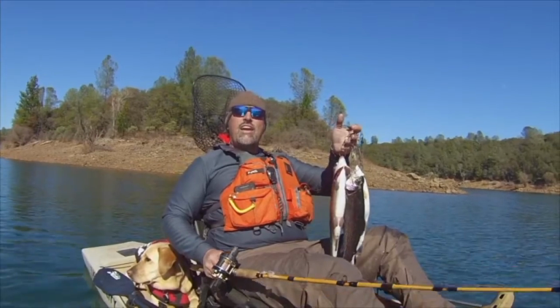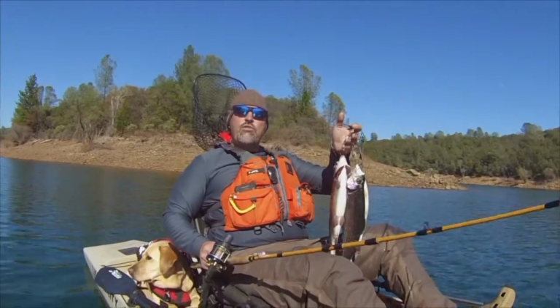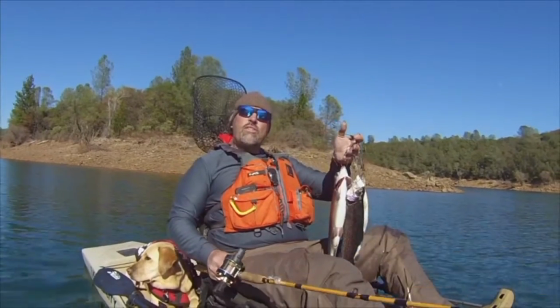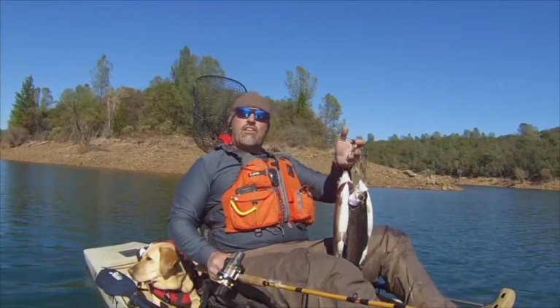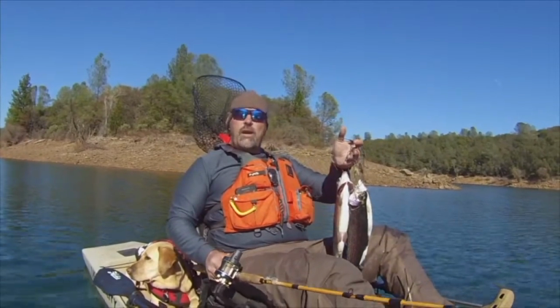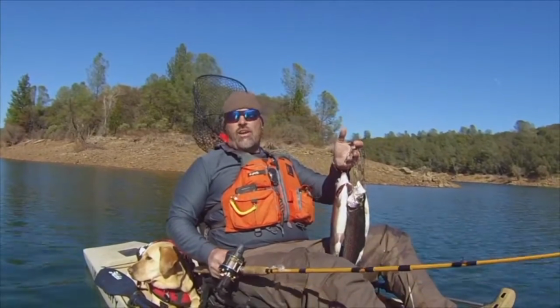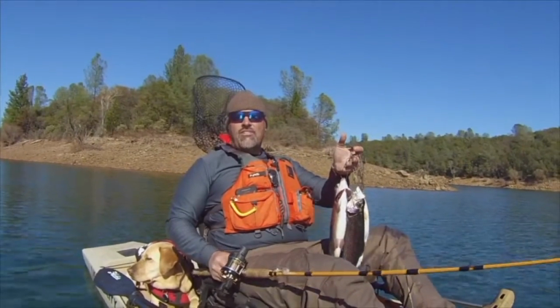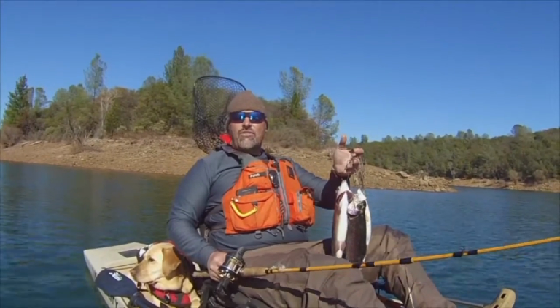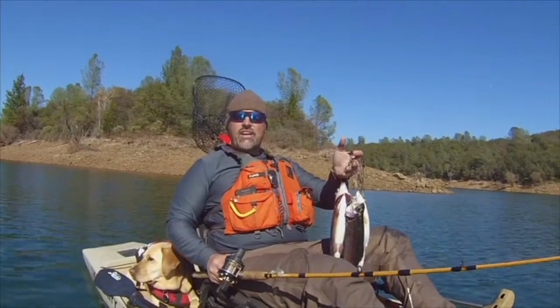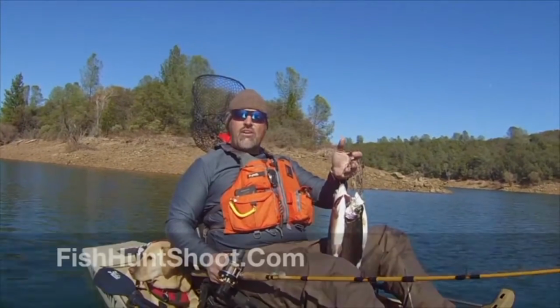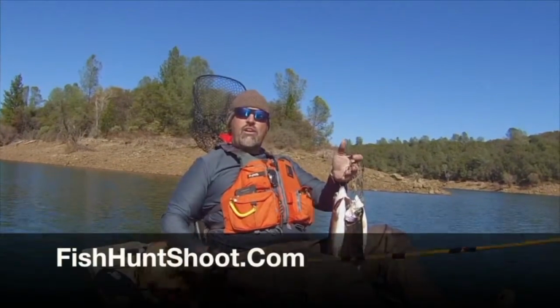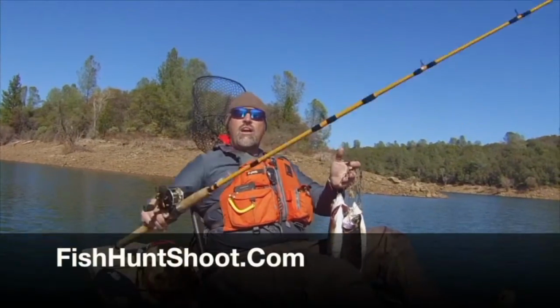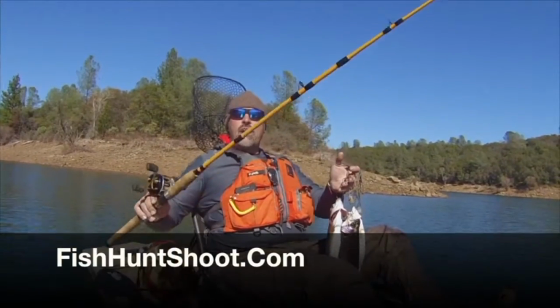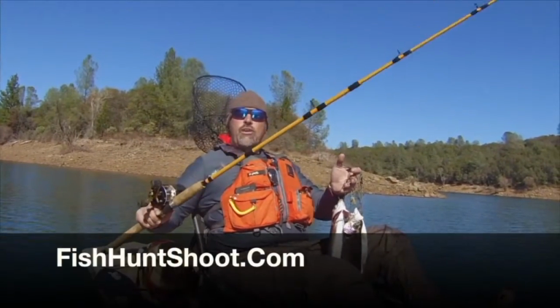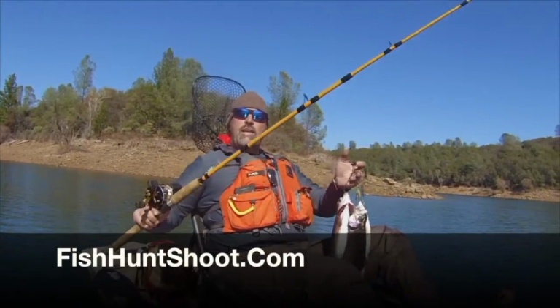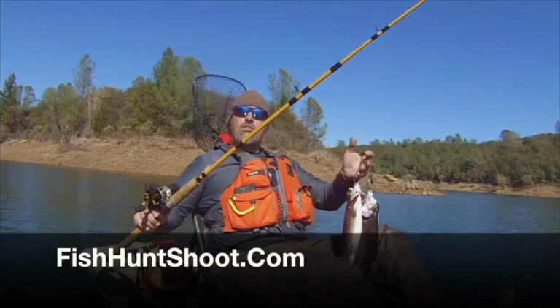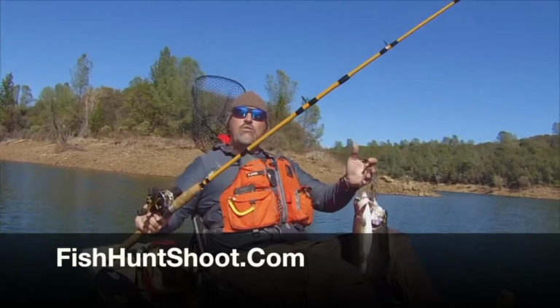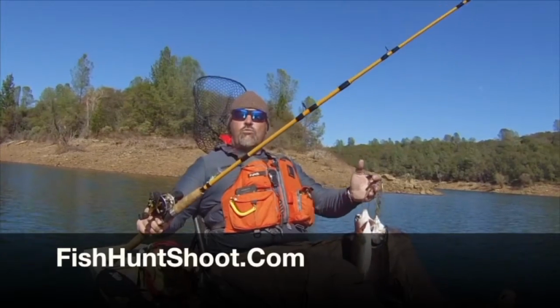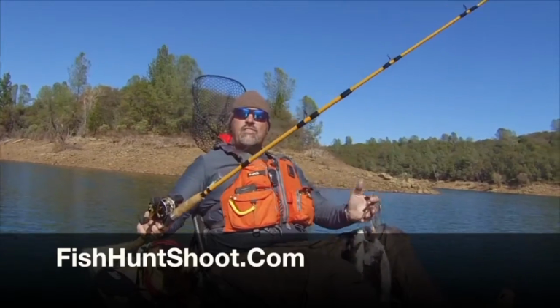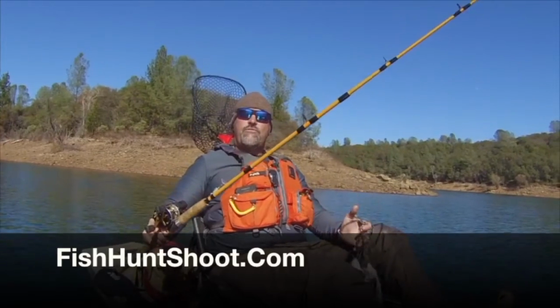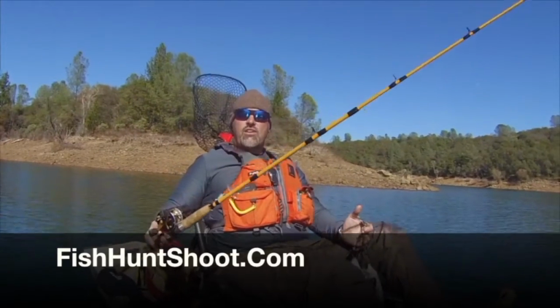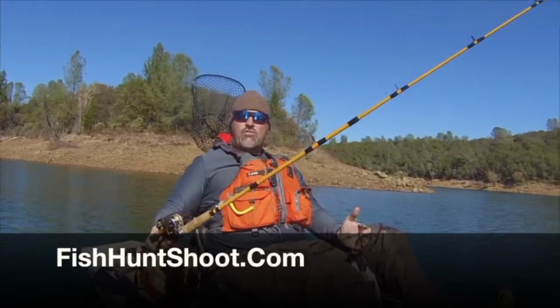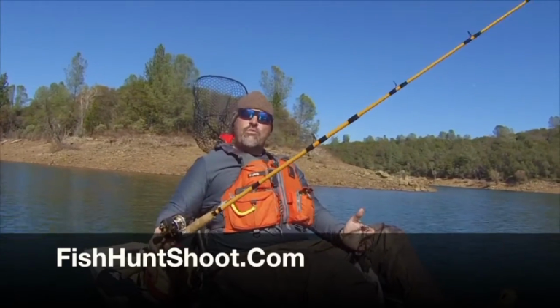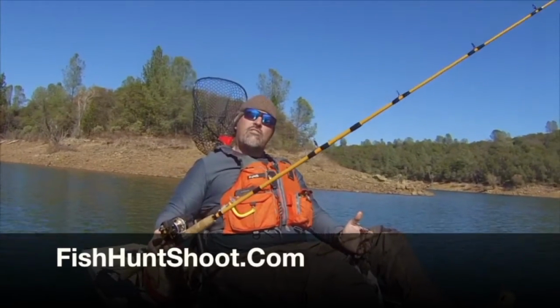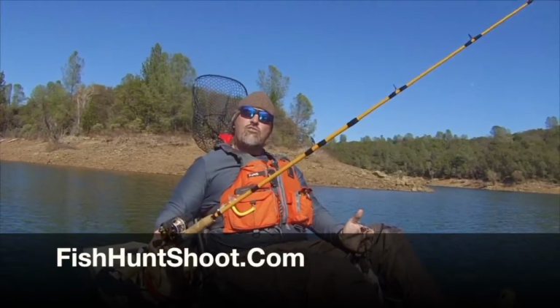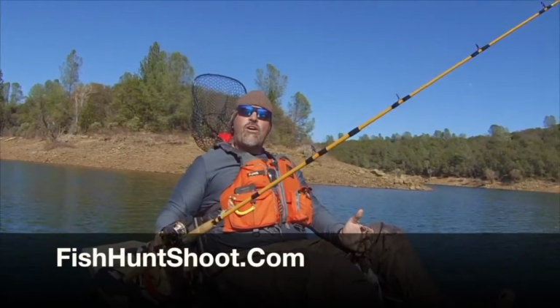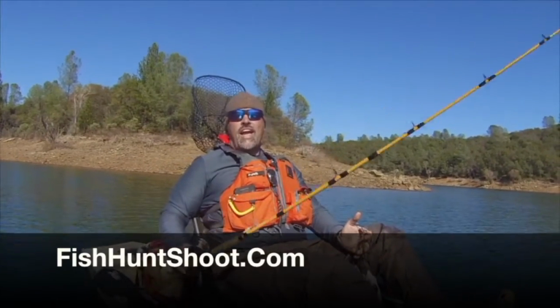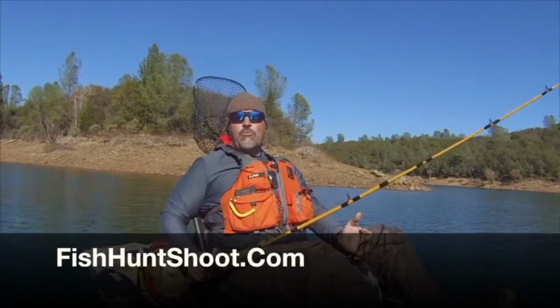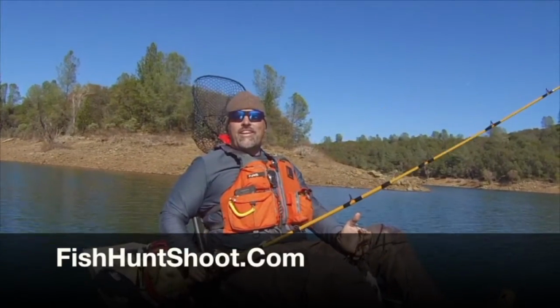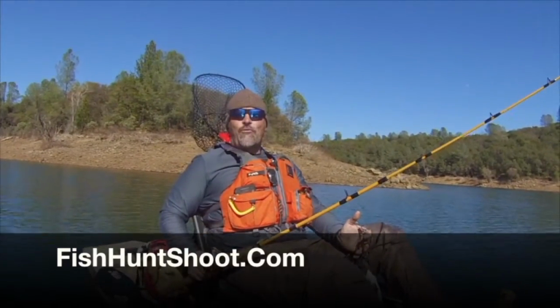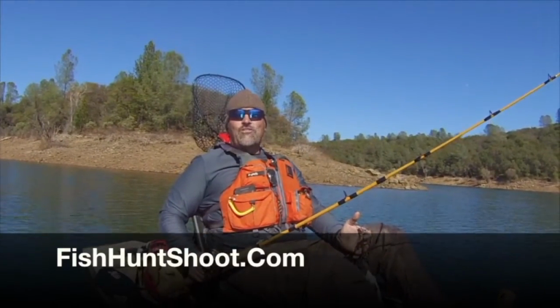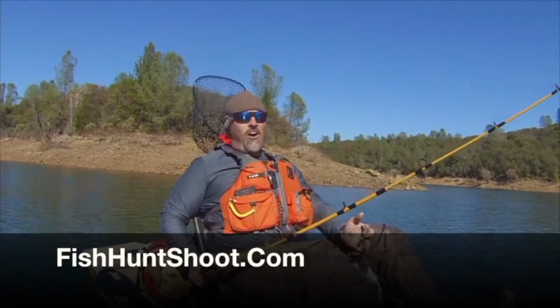If you don't want the expense or hassle of using a downrigger, pick up one of my yellow leadcore rods in the Fish Hunt Shoot Production store and get ready to yell fish on.